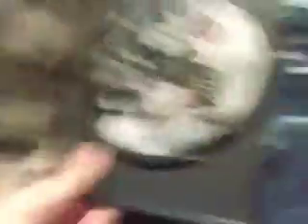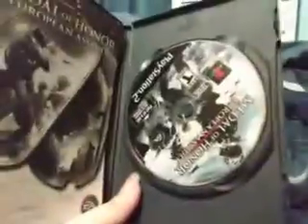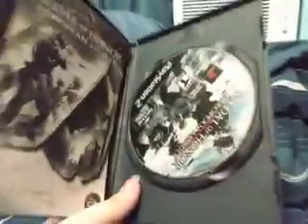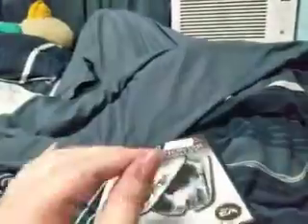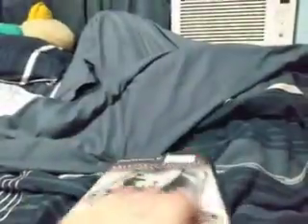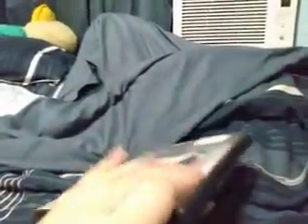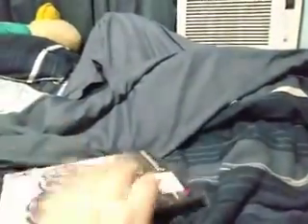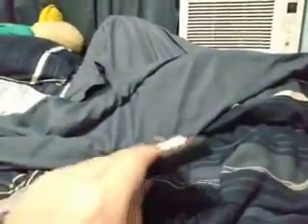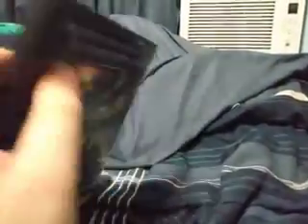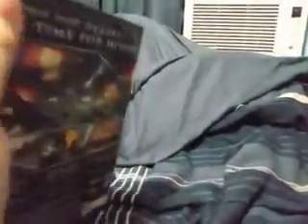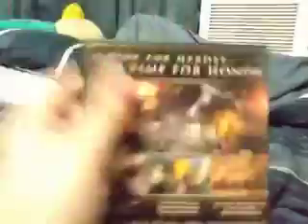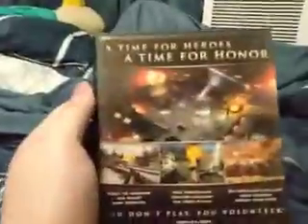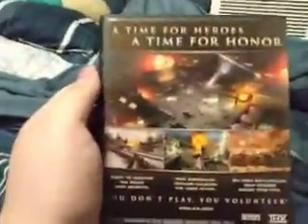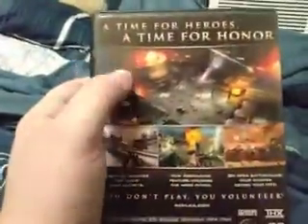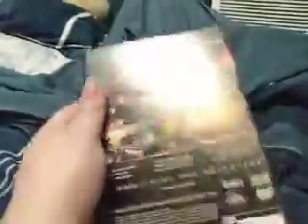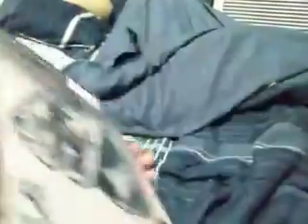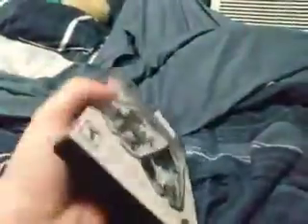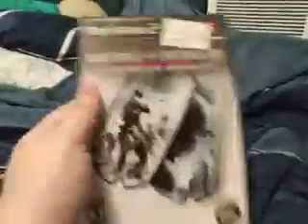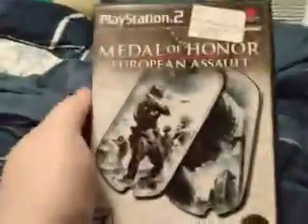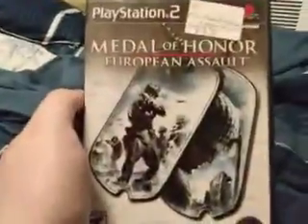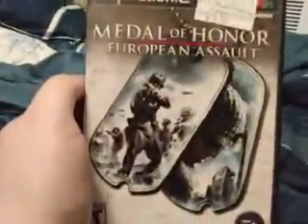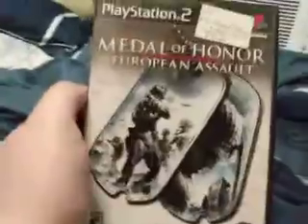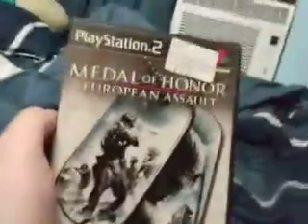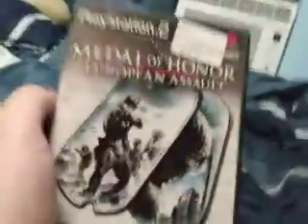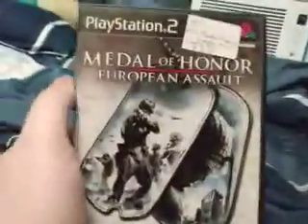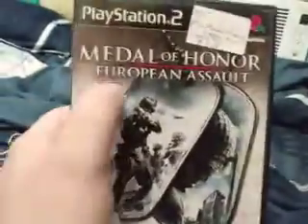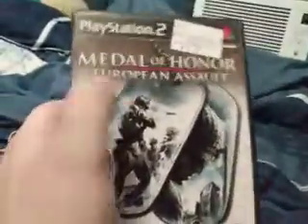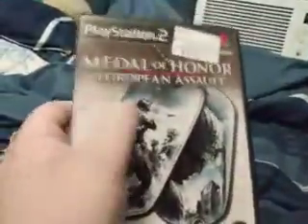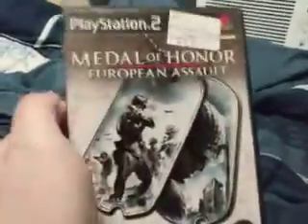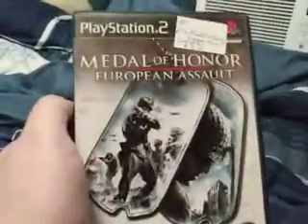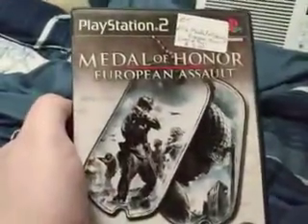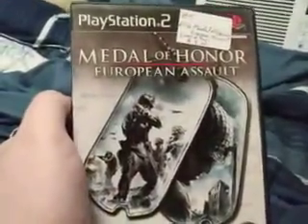Medal of Honor European Assault. Very, very happy with my purchases today. And as you guys also know, I am not going to be reviewing any more games today because I've exhausted myself reviewing all of these games.